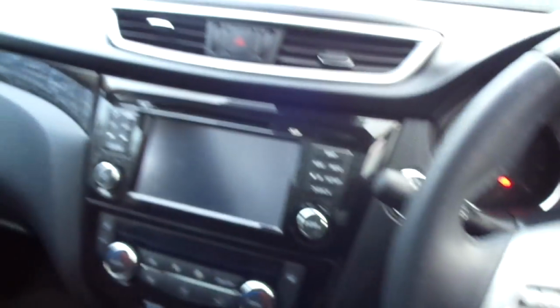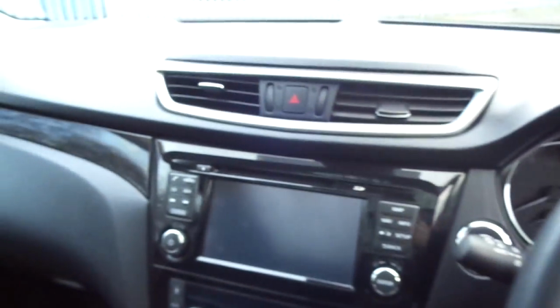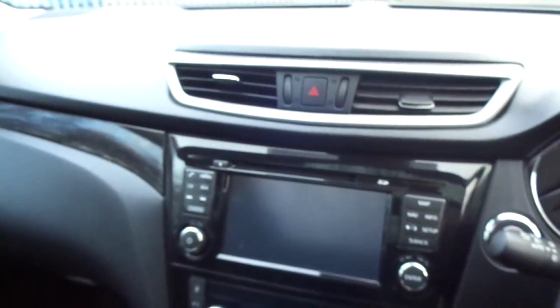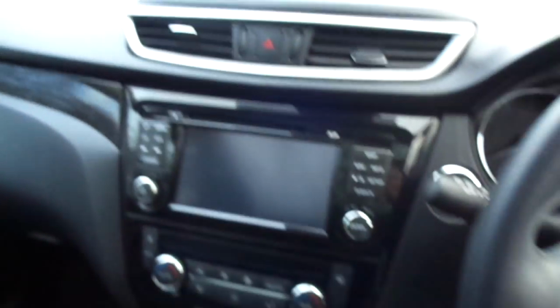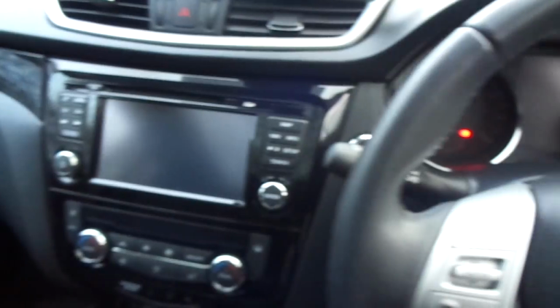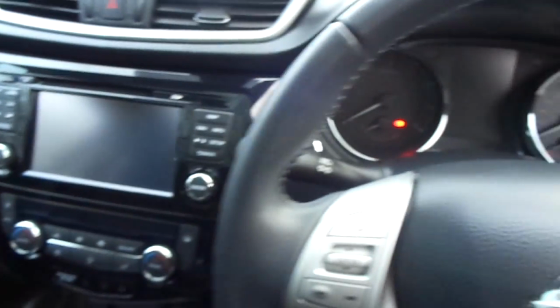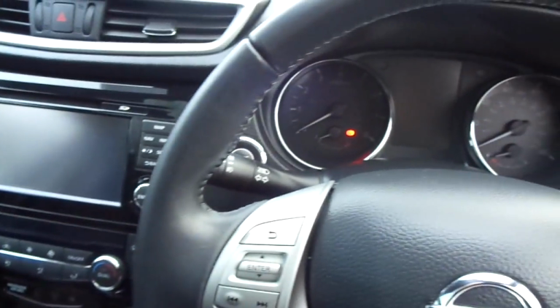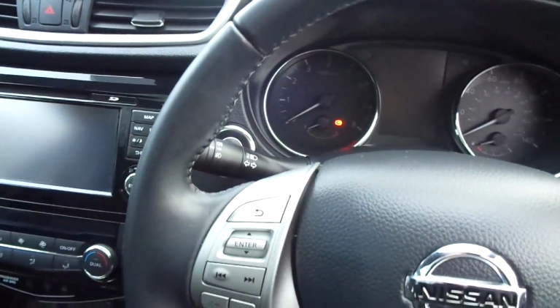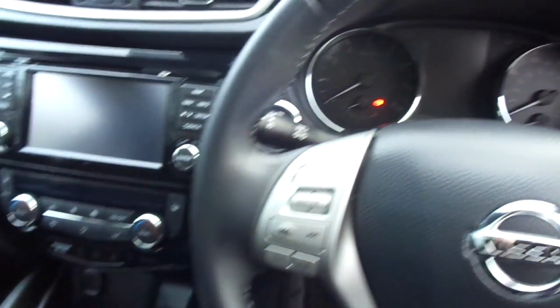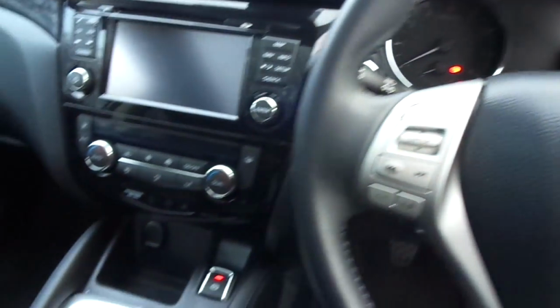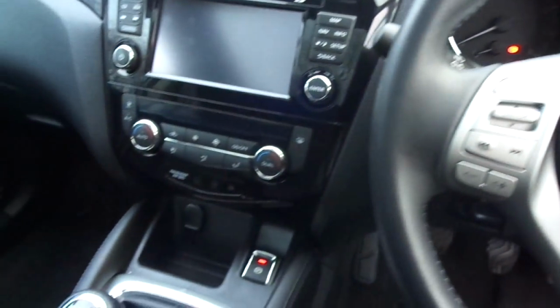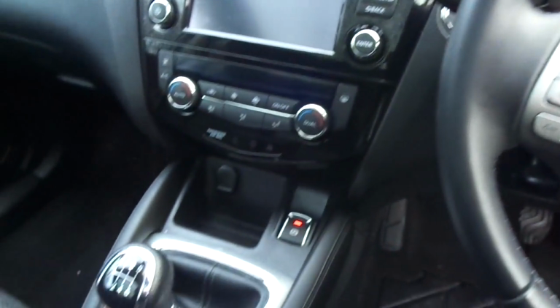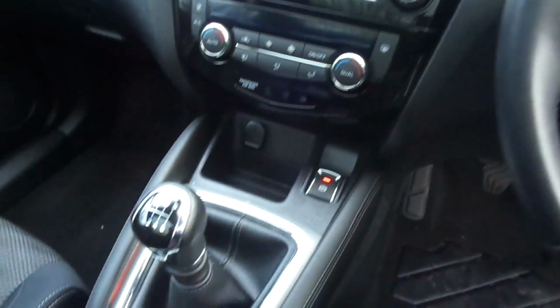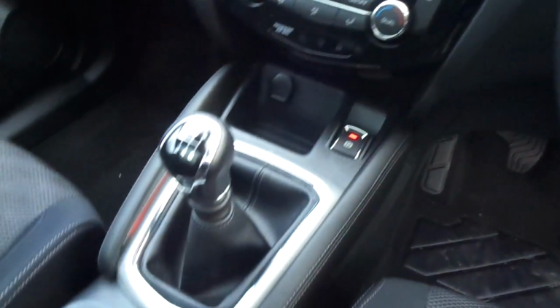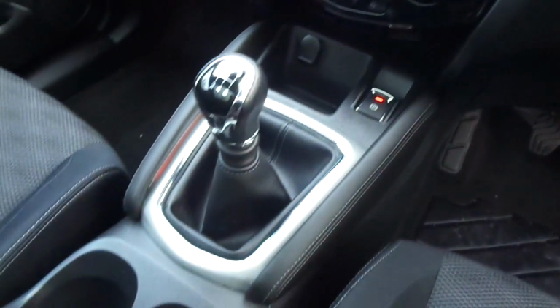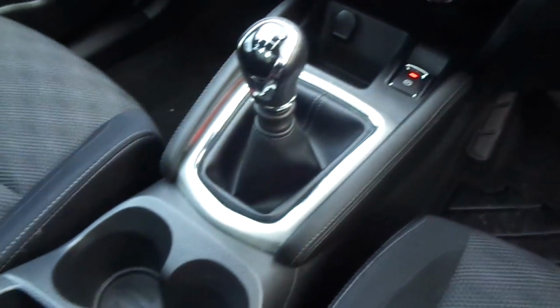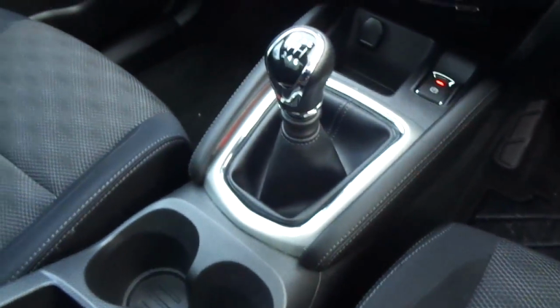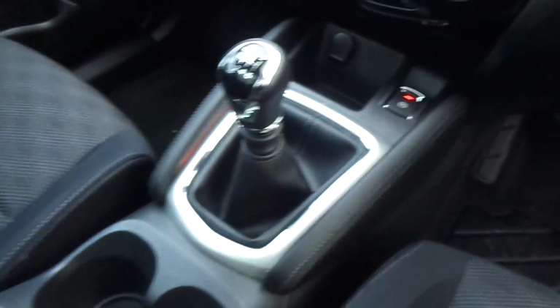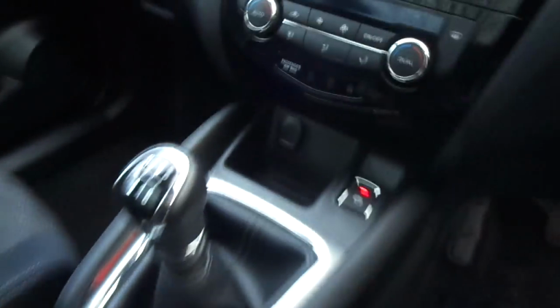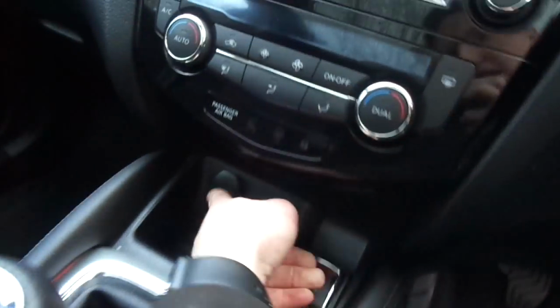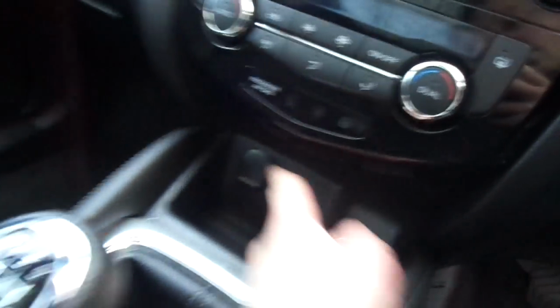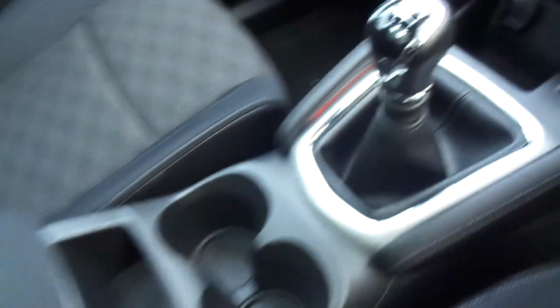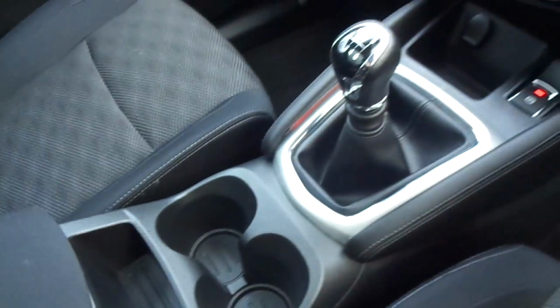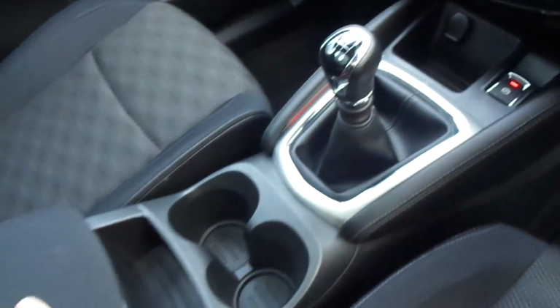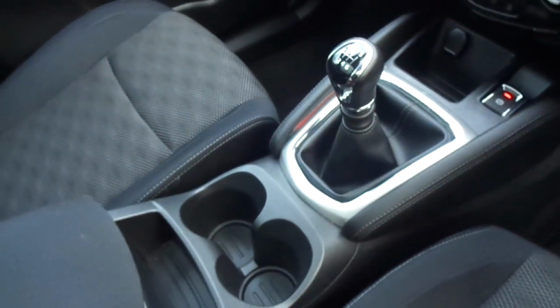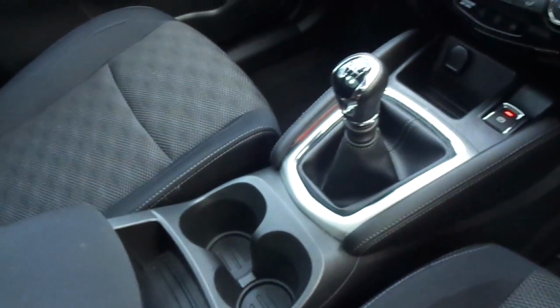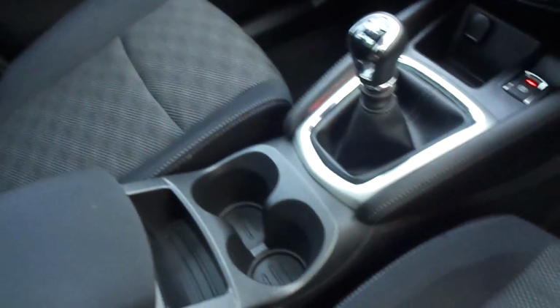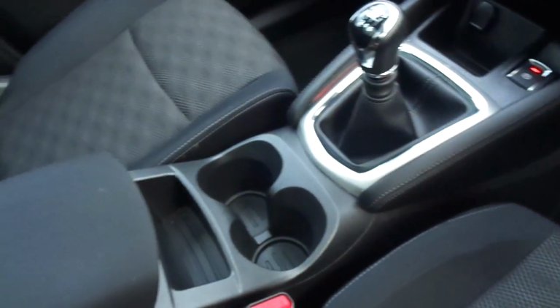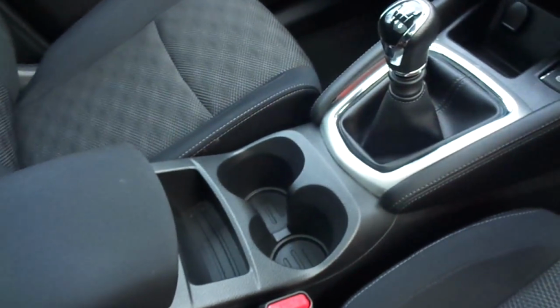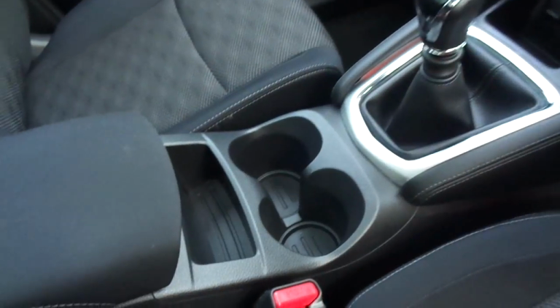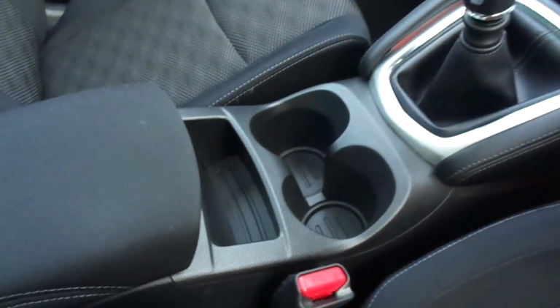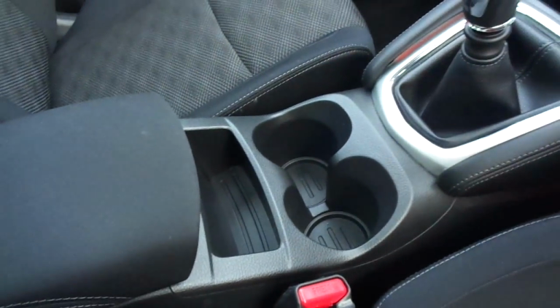Here we get a good look at the gloss black finish dashboard with the centre console, featuring multiple power ports — one here and one in the box back here — along with an AUX and USB in the storage unit as well.